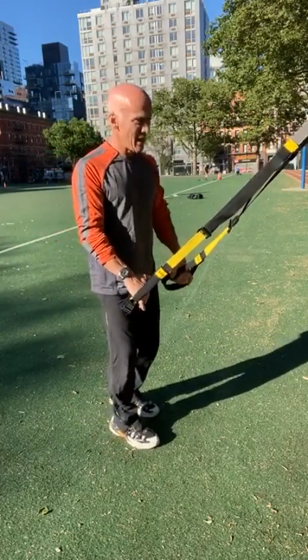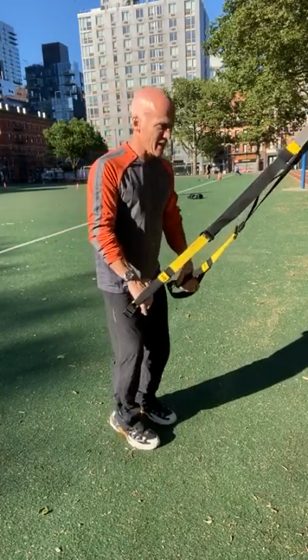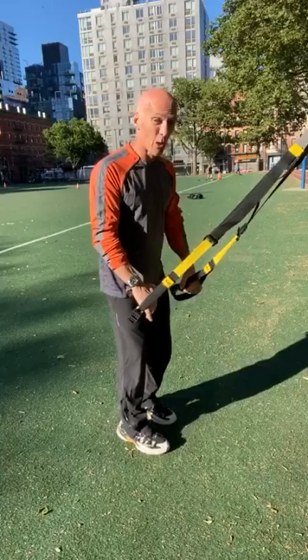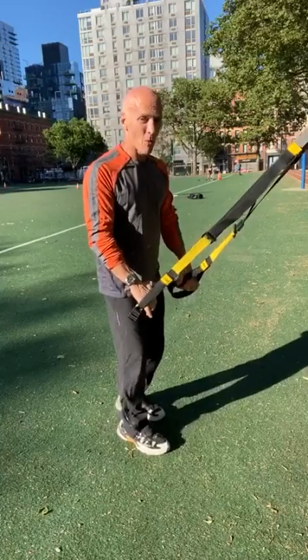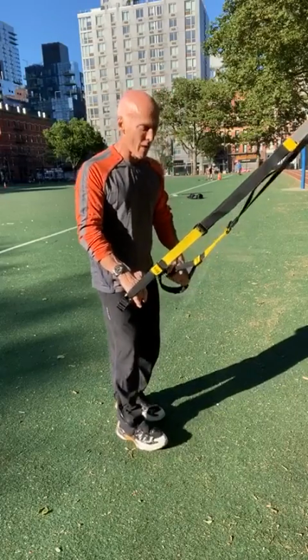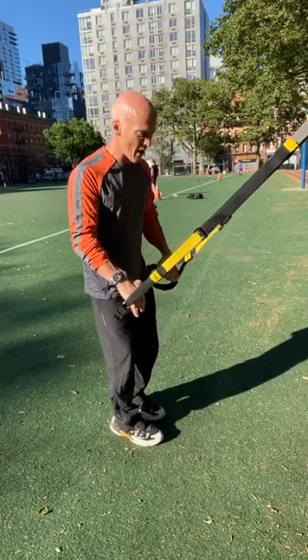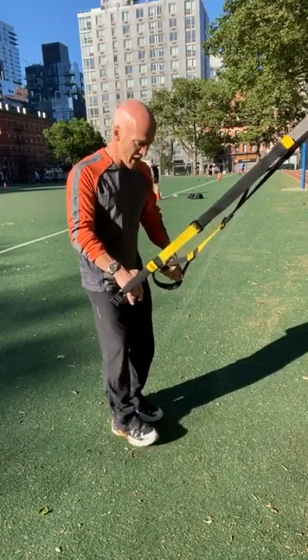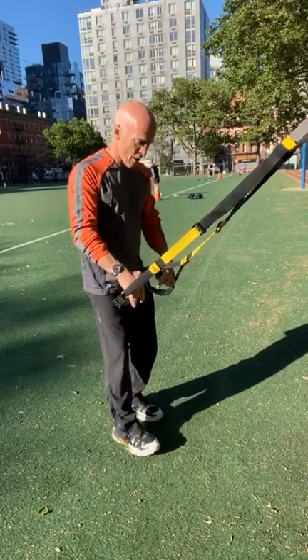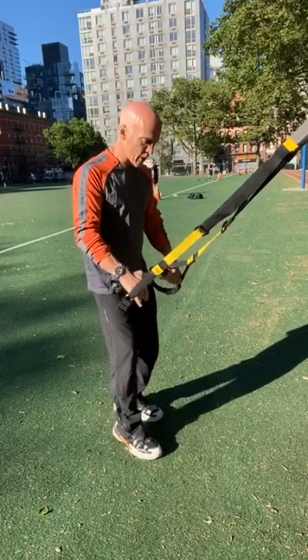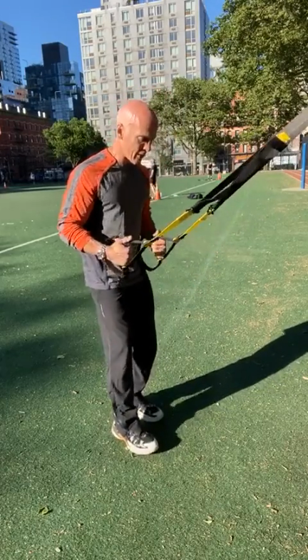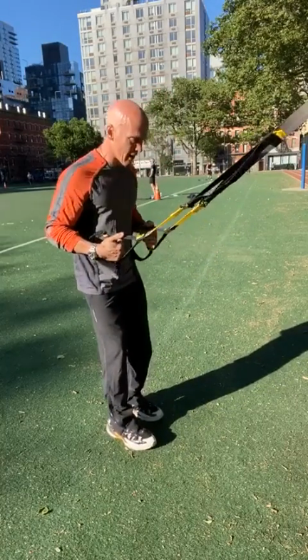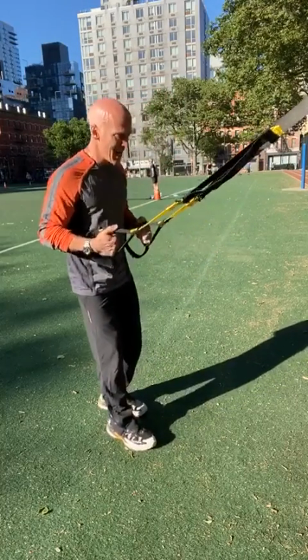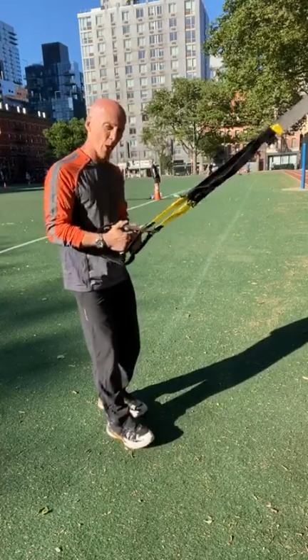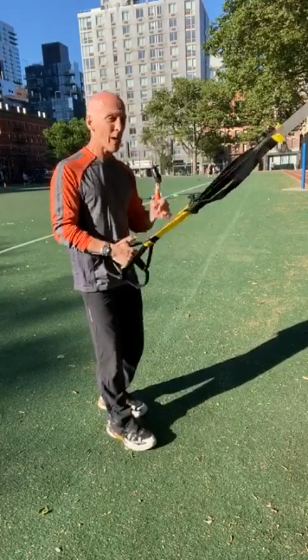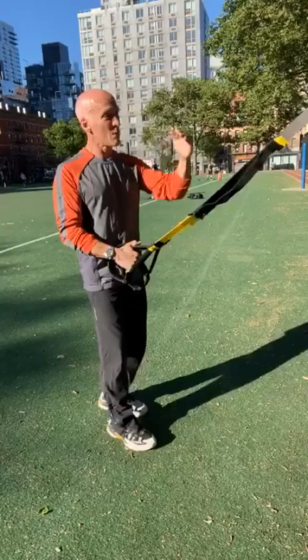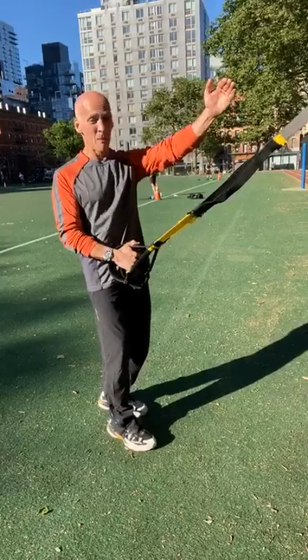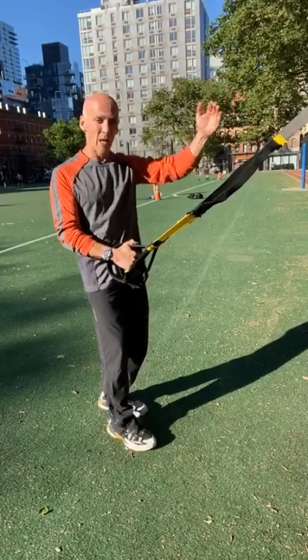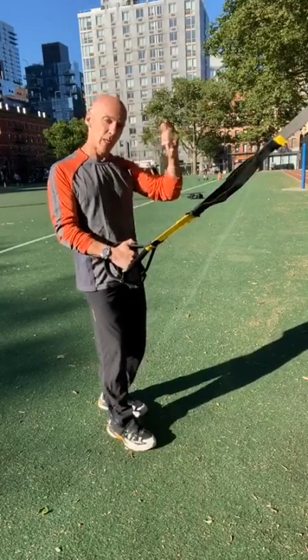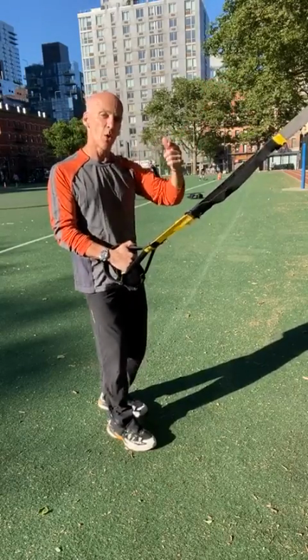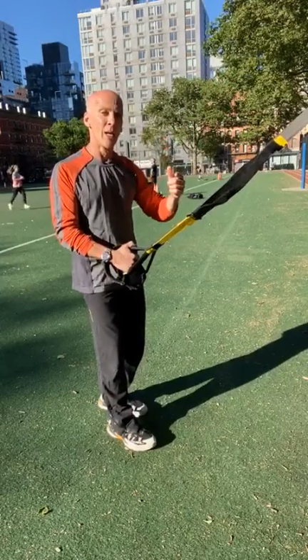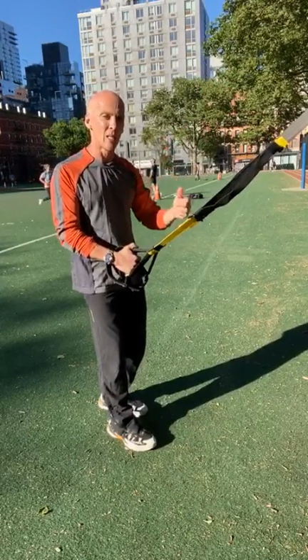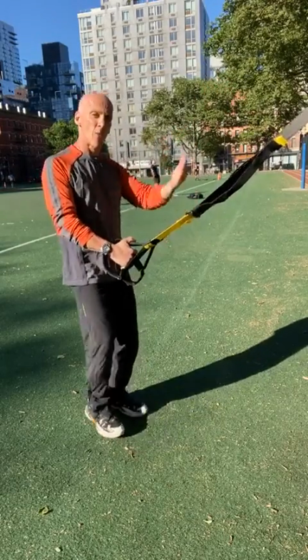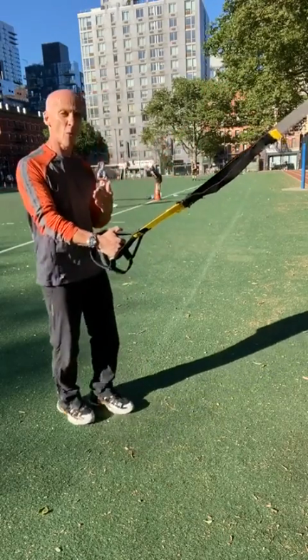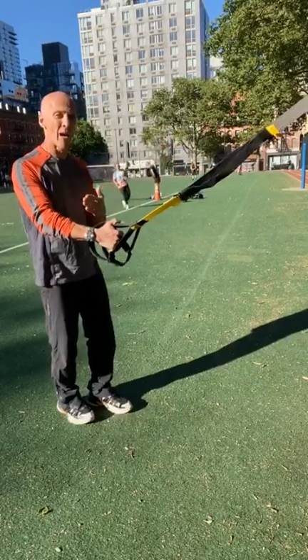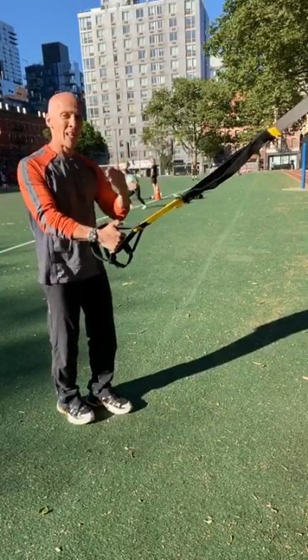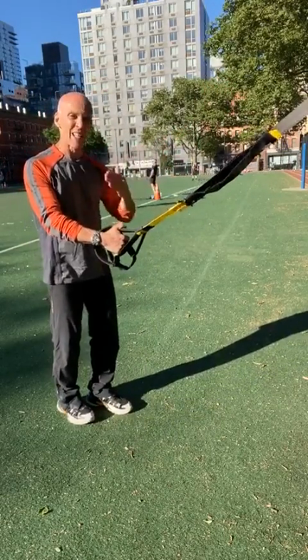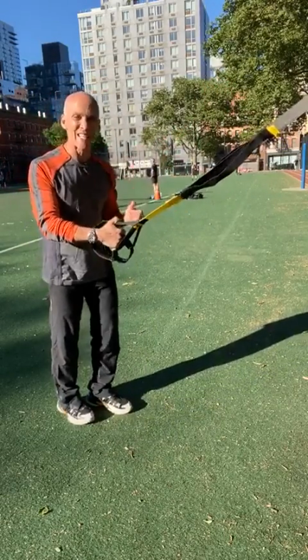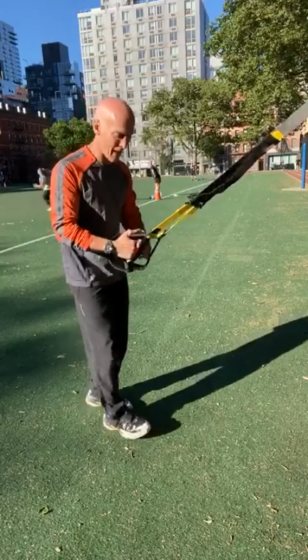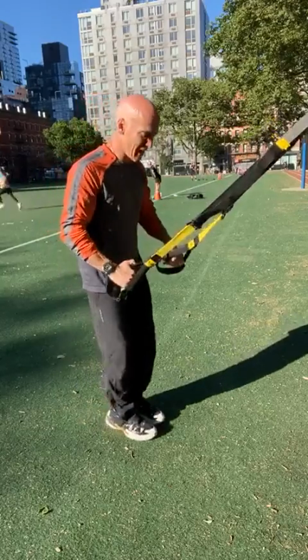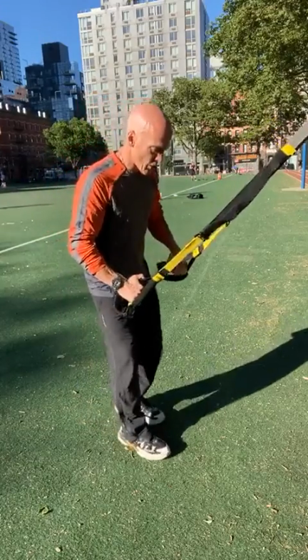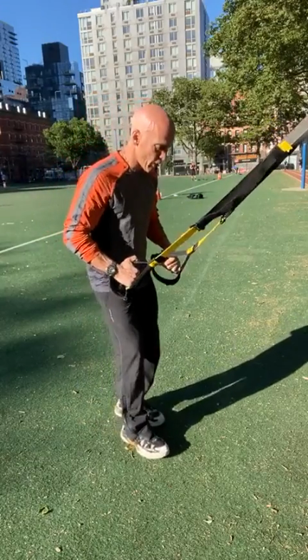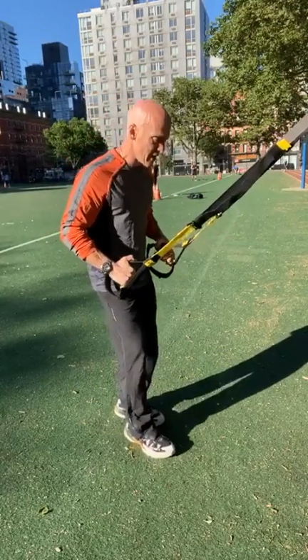I like to start lower body, working on the way out. I'm going to anchor the left heel. The closer I am to the midpoint, the easier it is. The further away, the less assistance I'm getting. So I'm going to anchor right here.